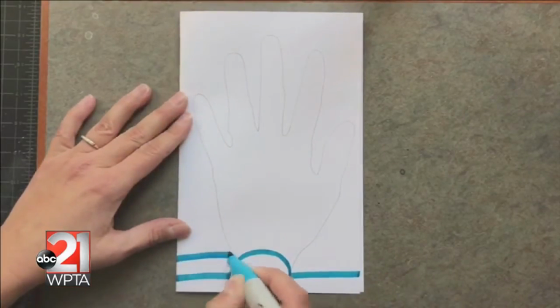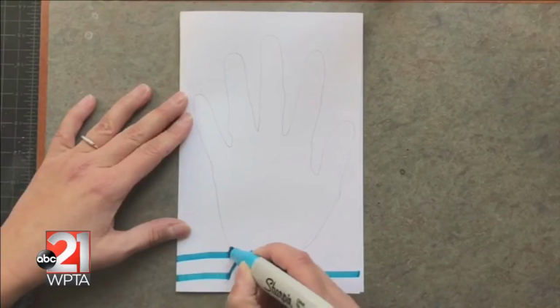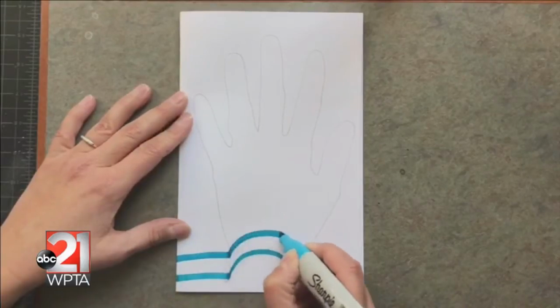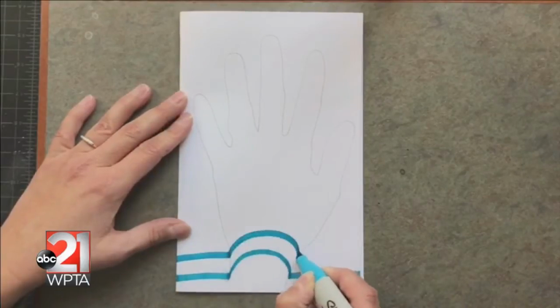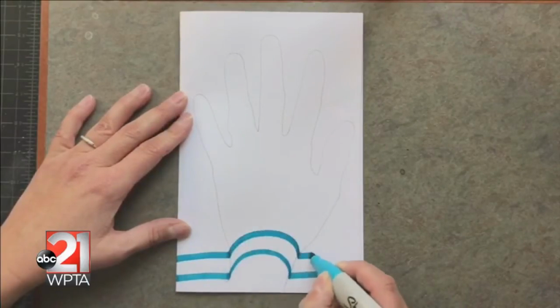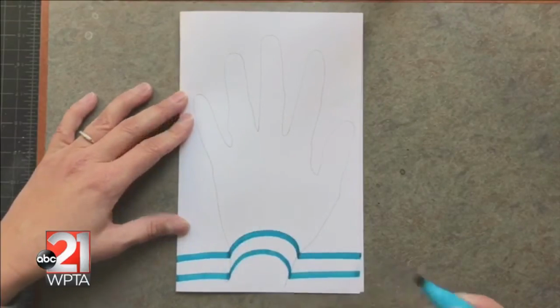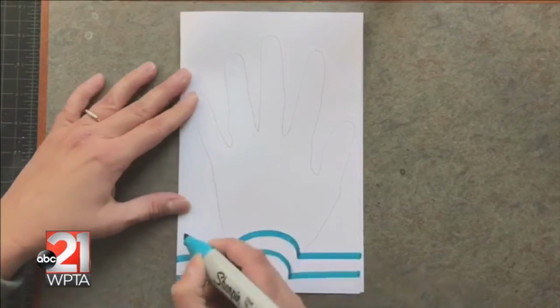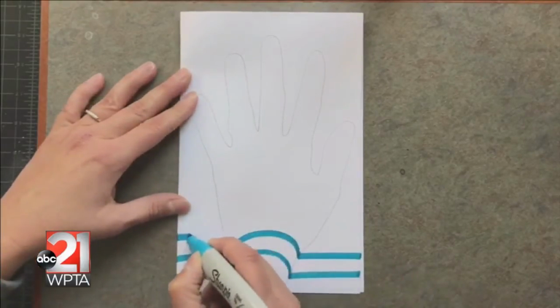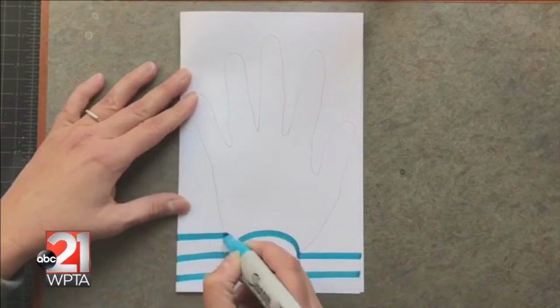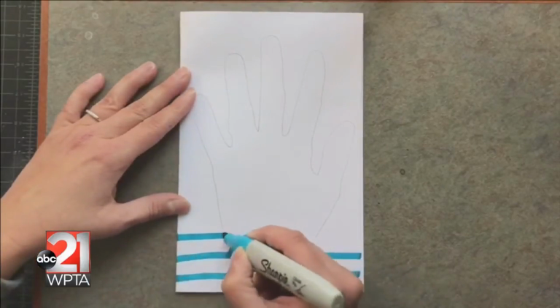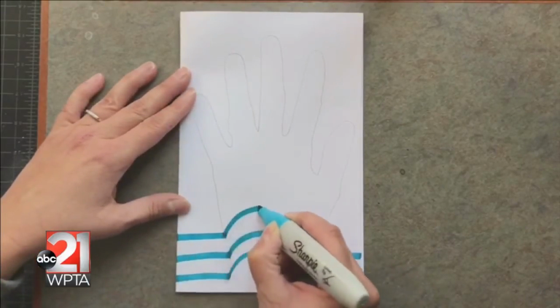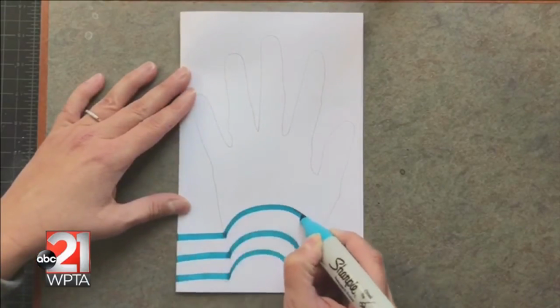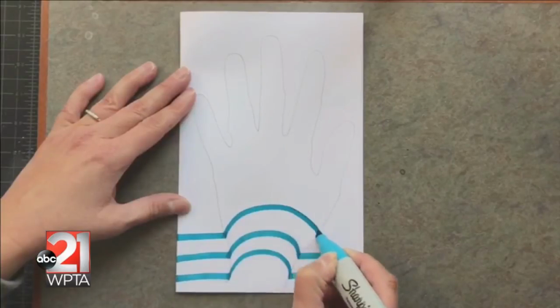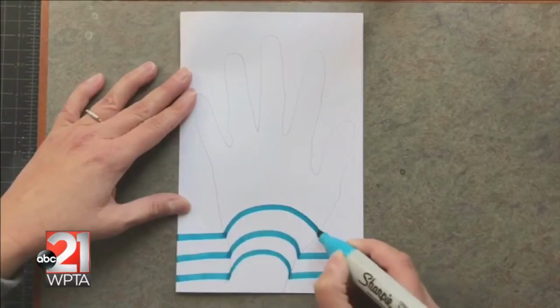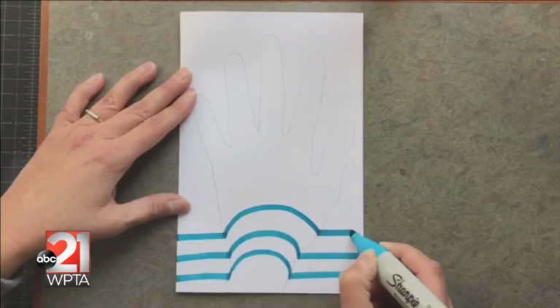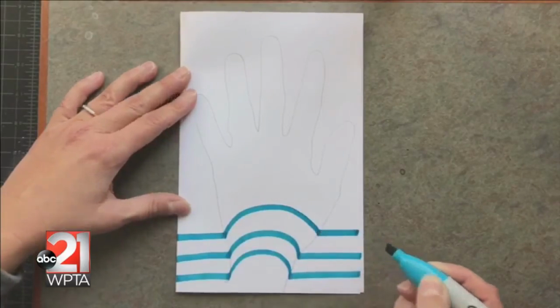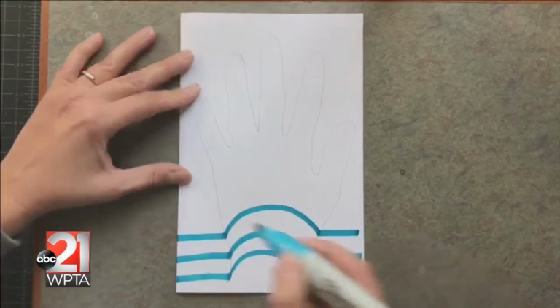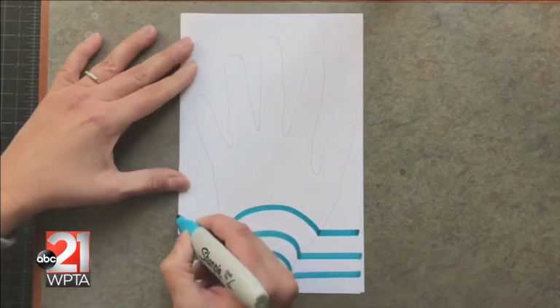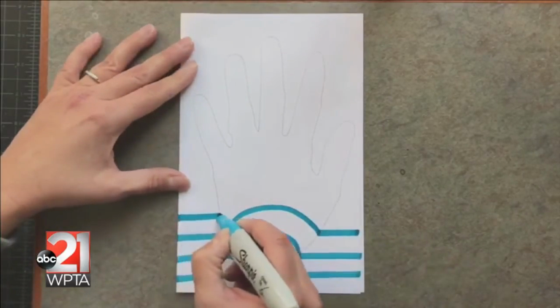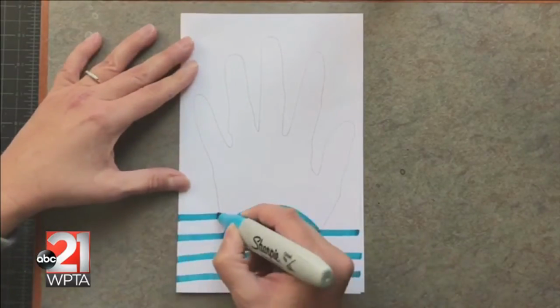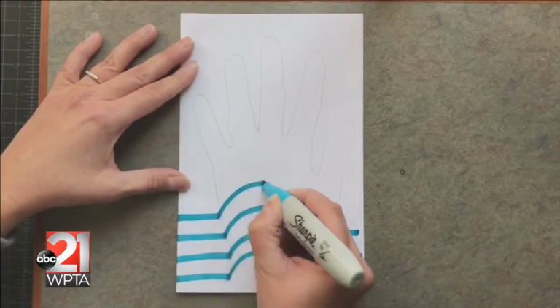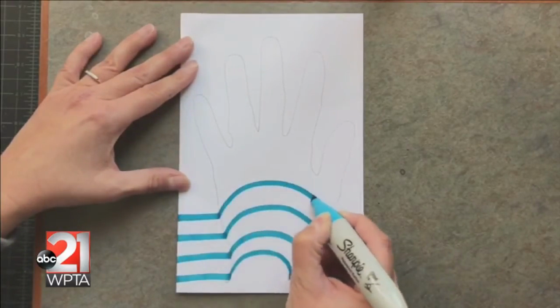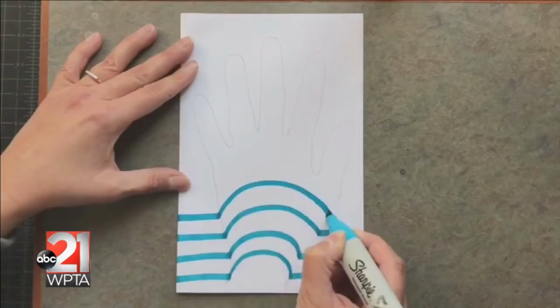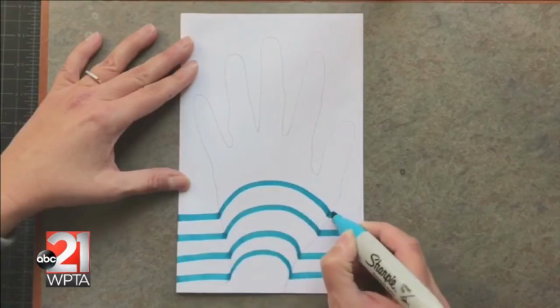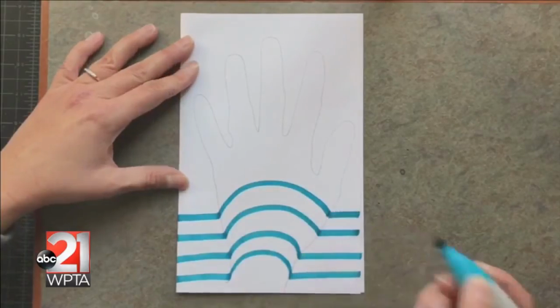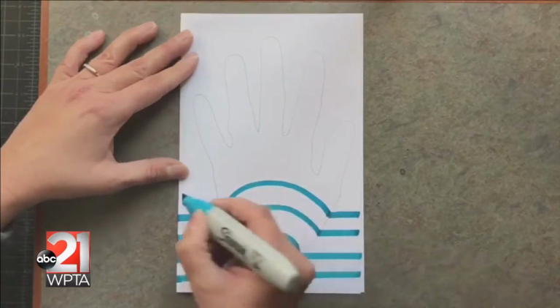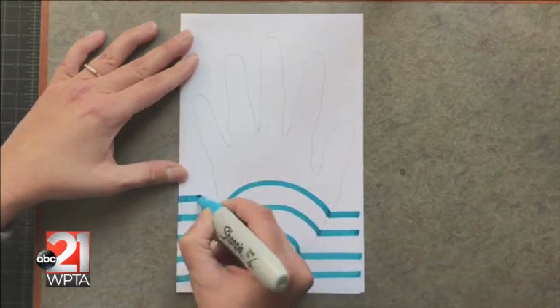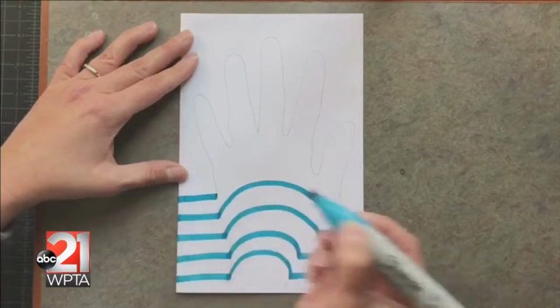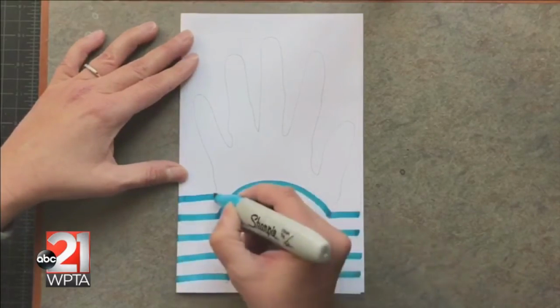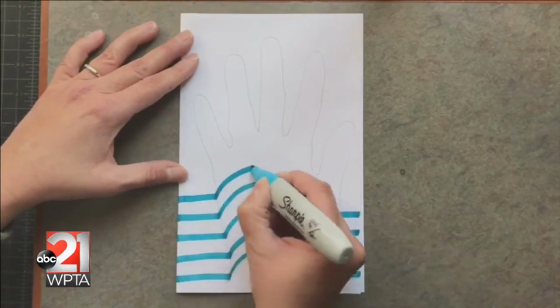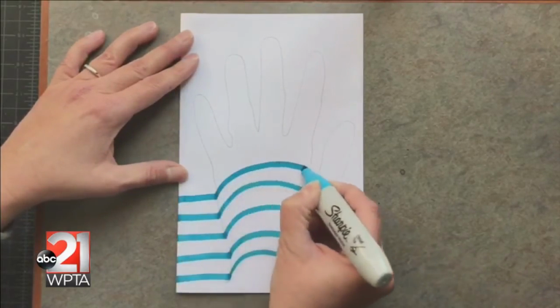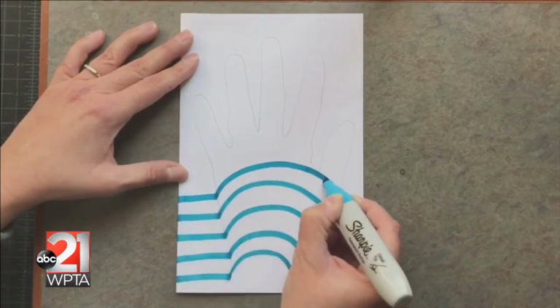When I draw my lines with the markers, notice that in the background, my lines should be completely straight, but once I hit the outline of the hand, the line should arch all the way to the other side of the hand, and then you end with another straight line.